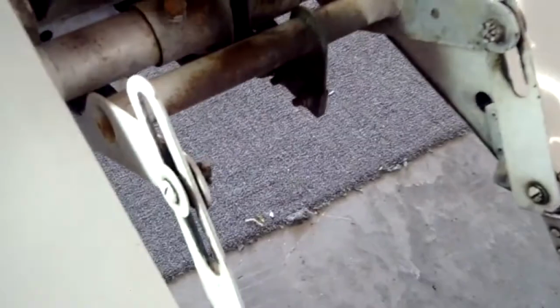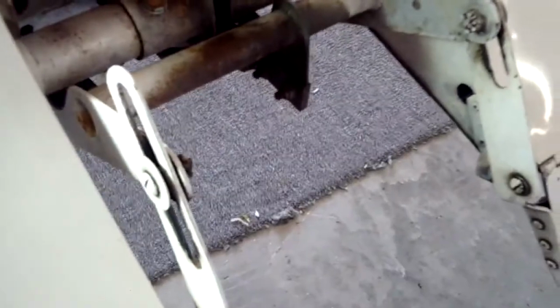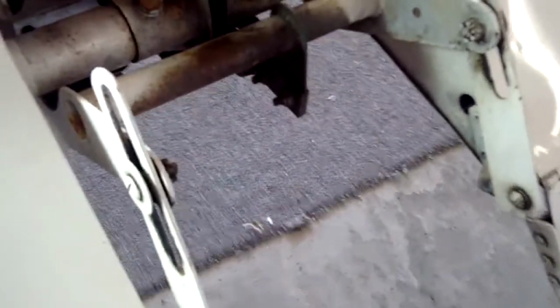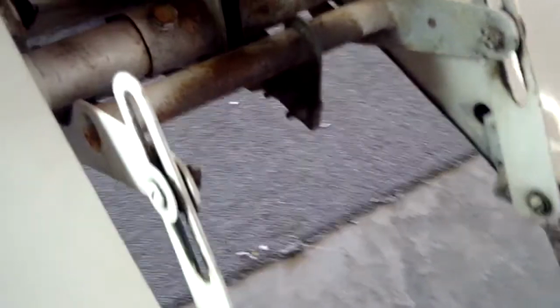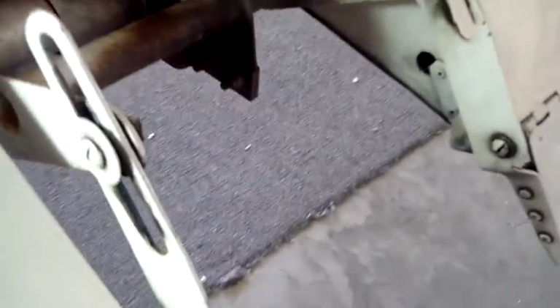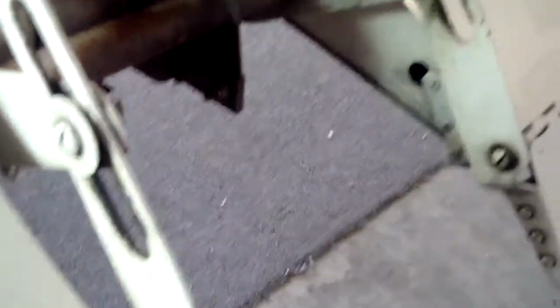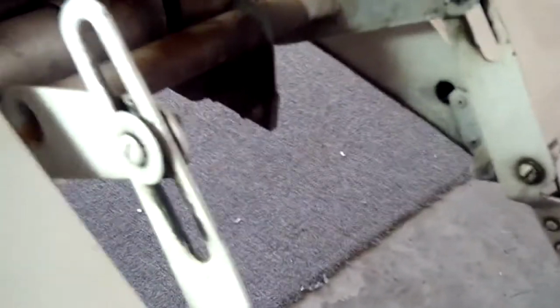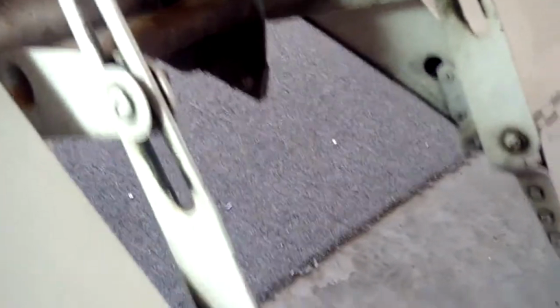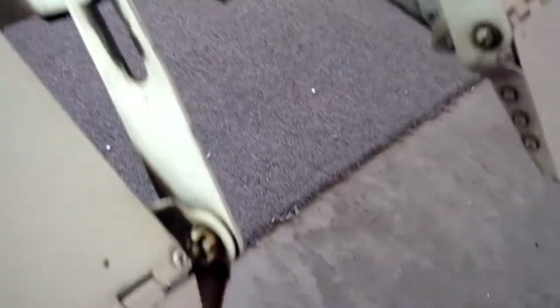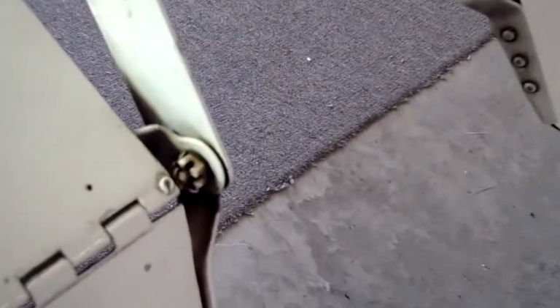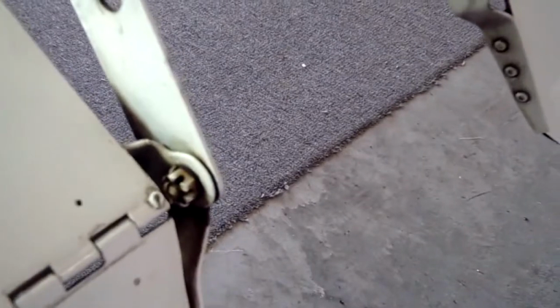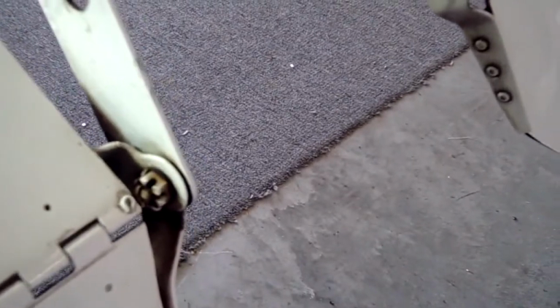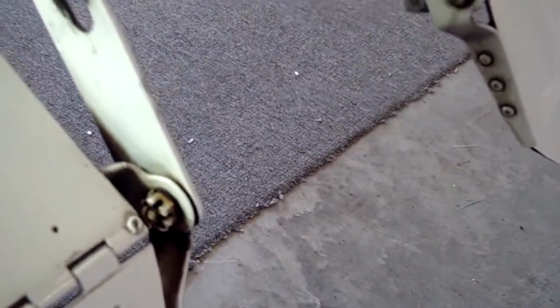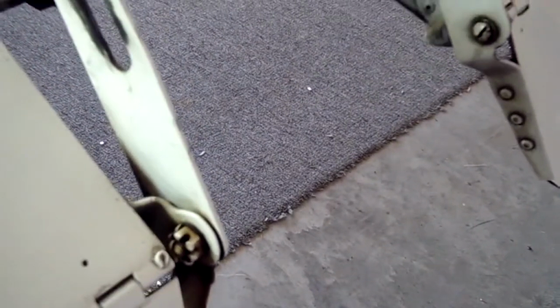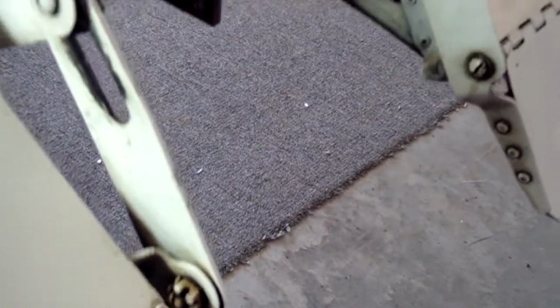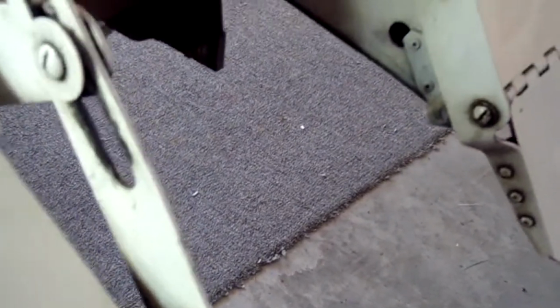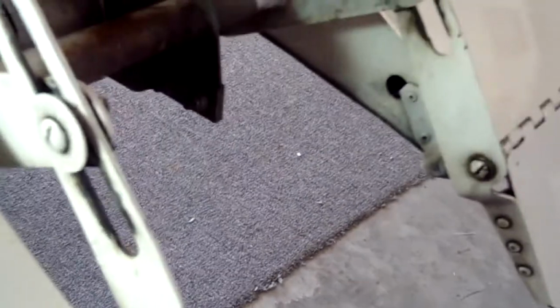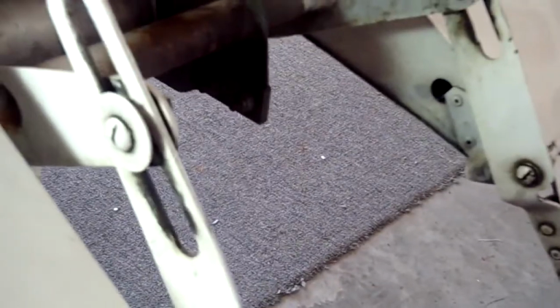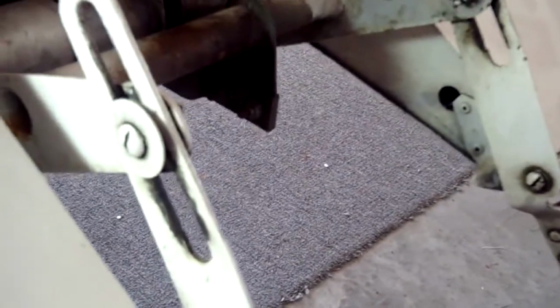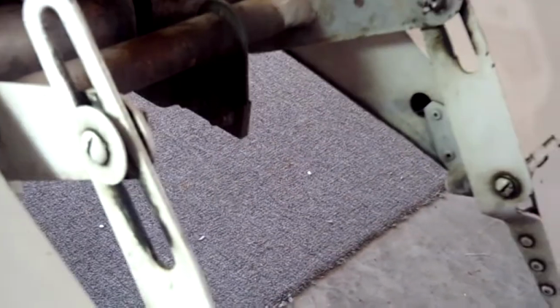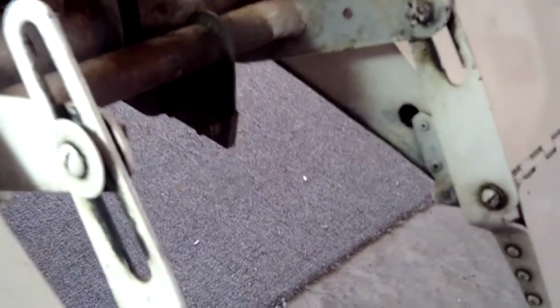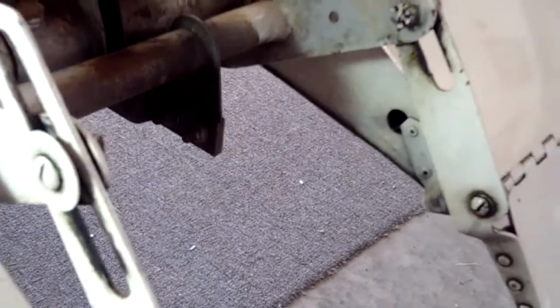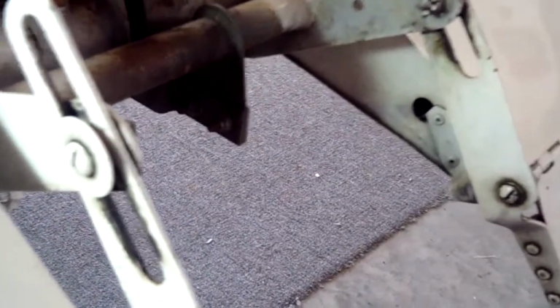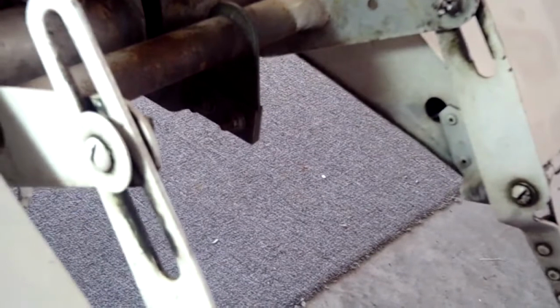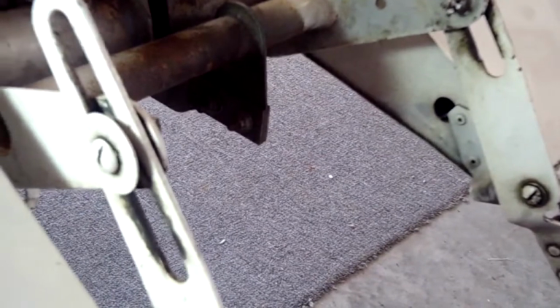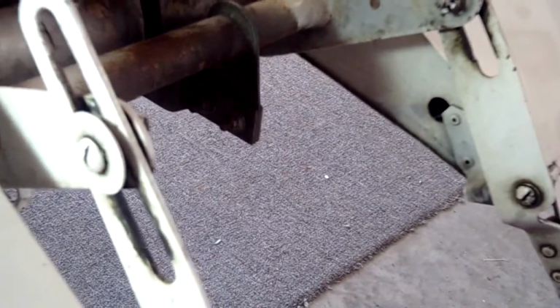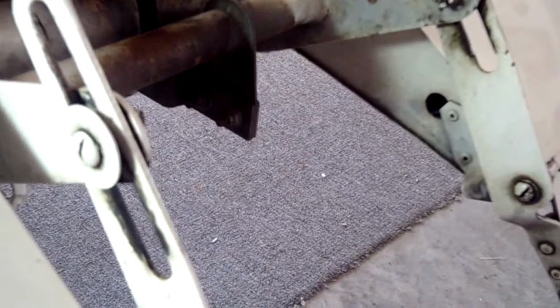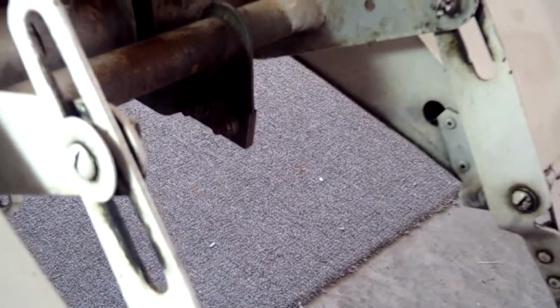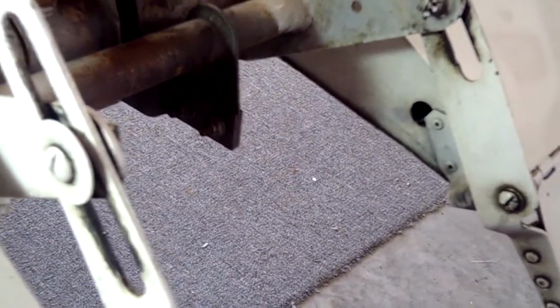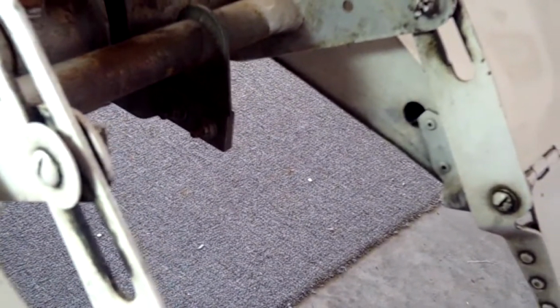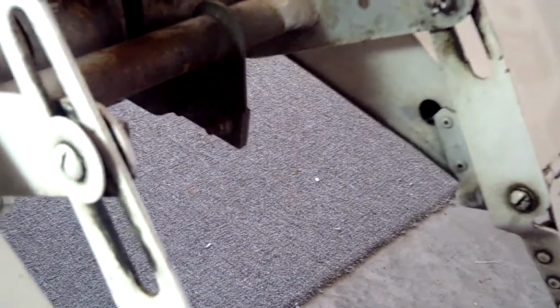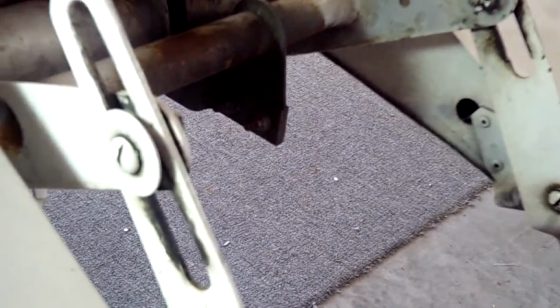Good morning, ladies and gentlemen. Today we're going to be rebuilding the trim hardware back on this Cheetah, which is exactly the same as on the Tiger, and very similar principles apply to the Traveler and the AA-1C.